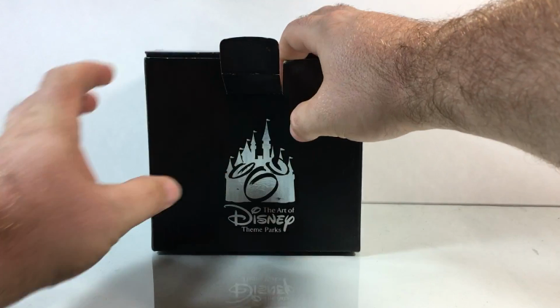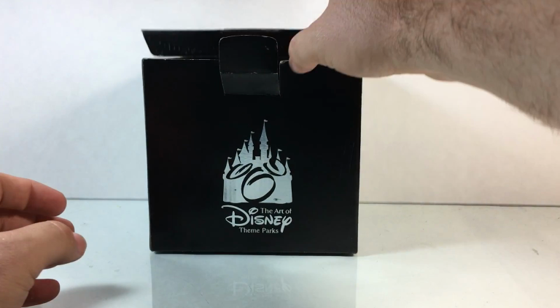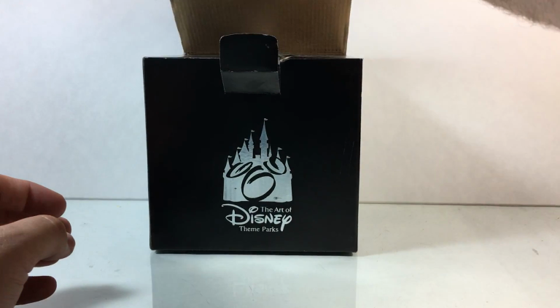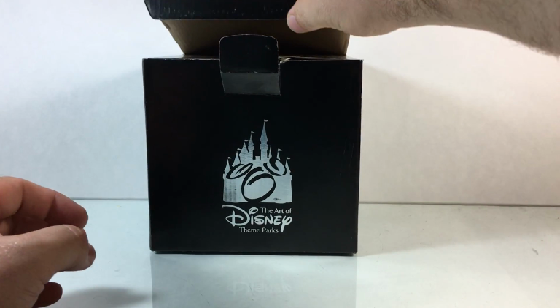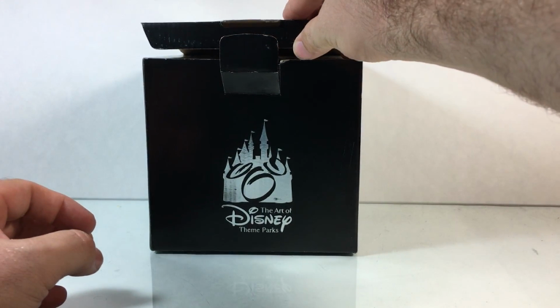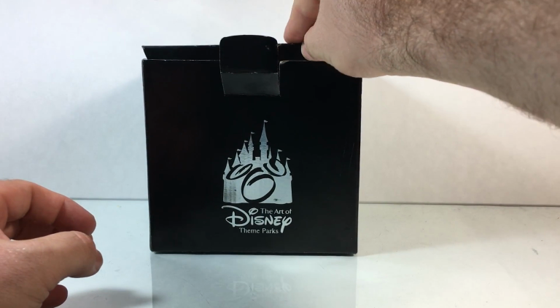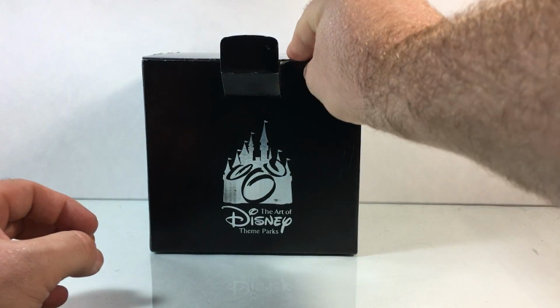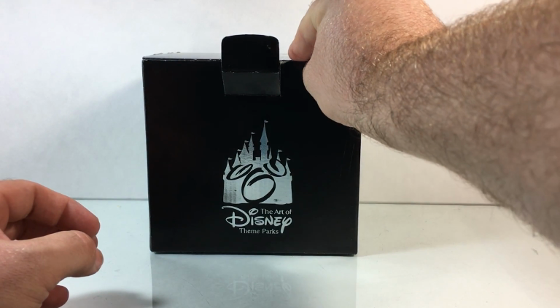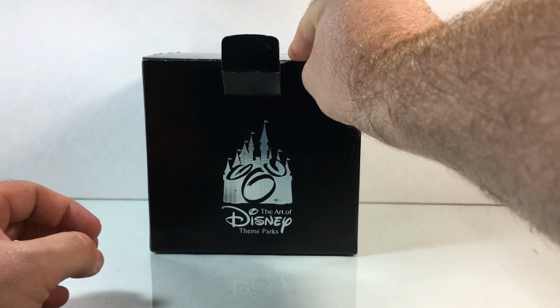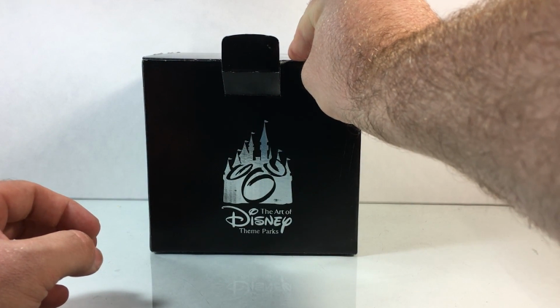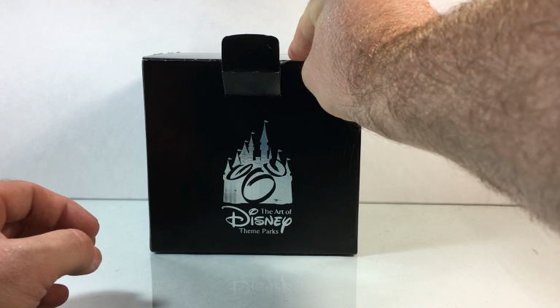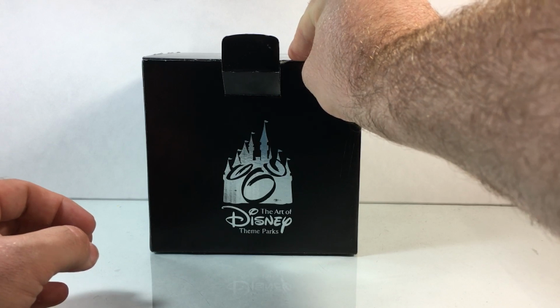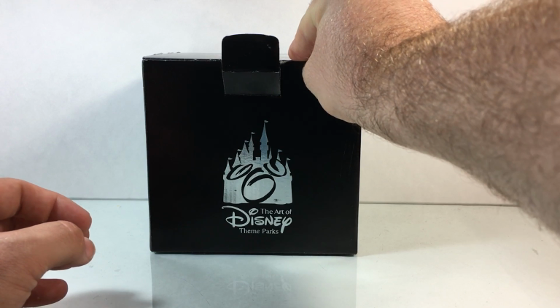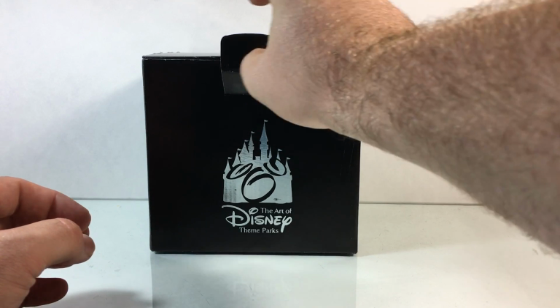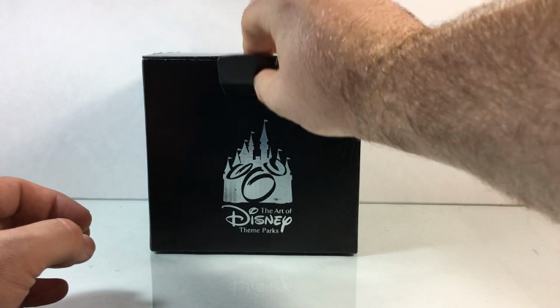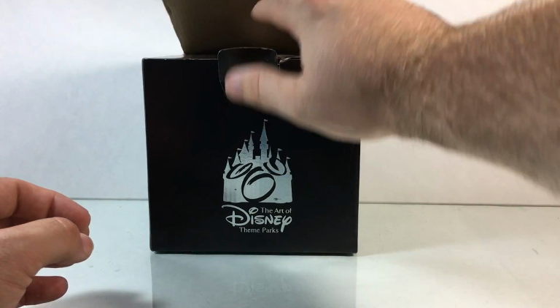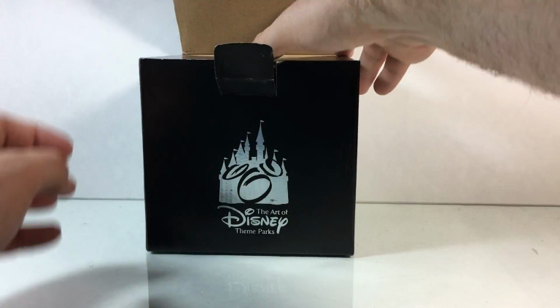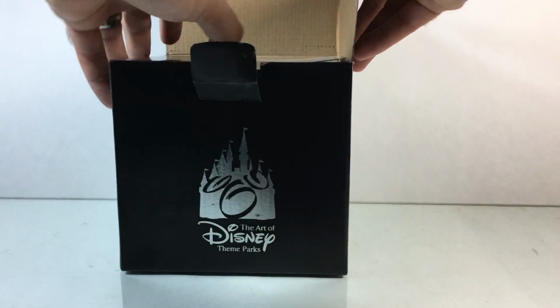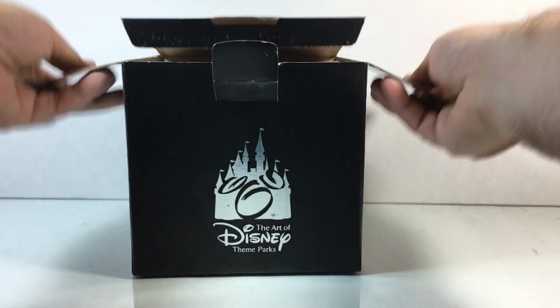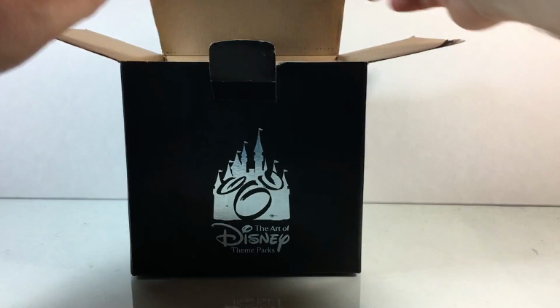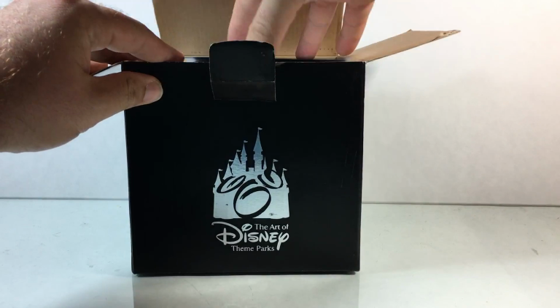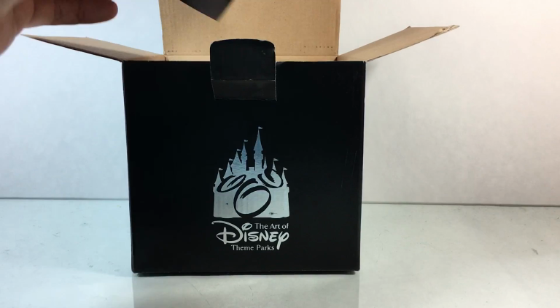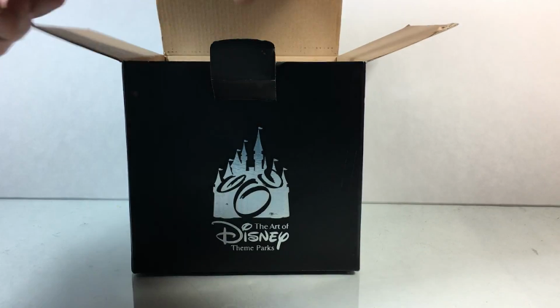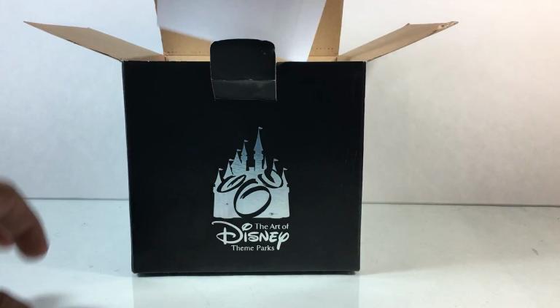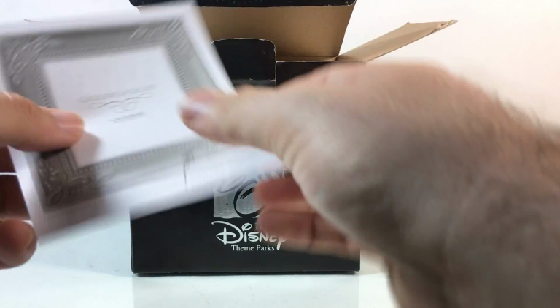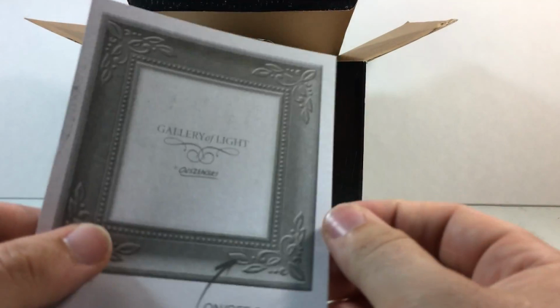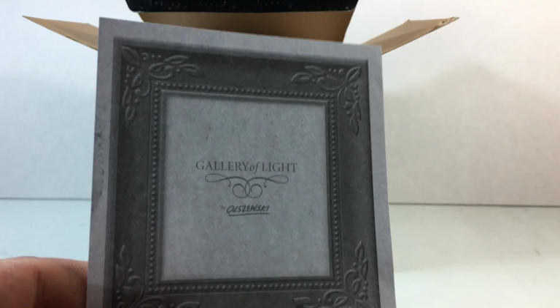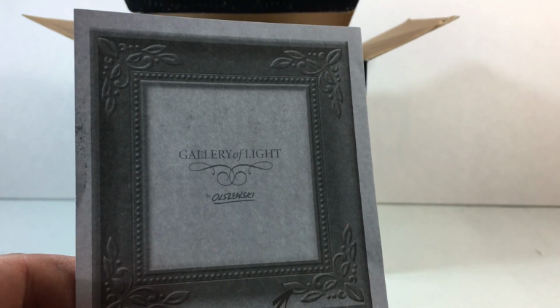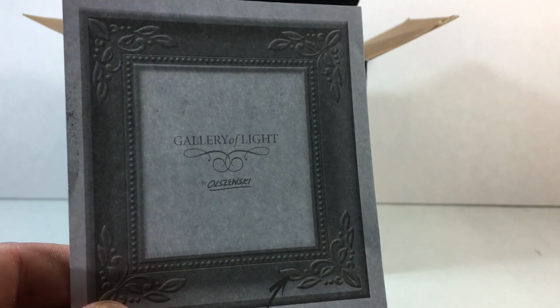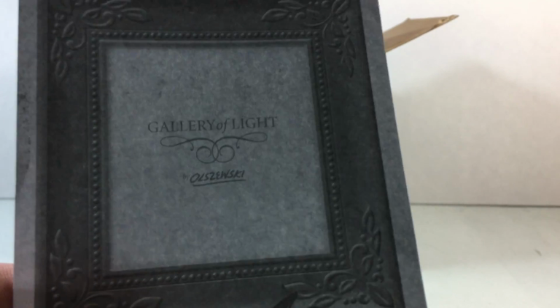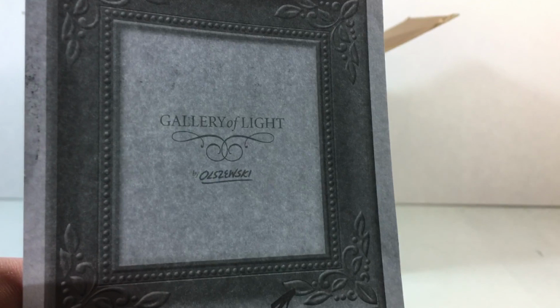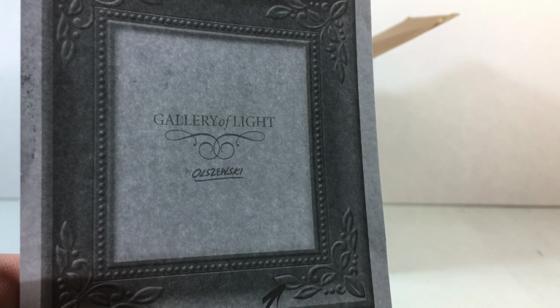This is Bob Olczowski — I can't ever pronounce it correctly — but it's a really cool little light box made by him. You can see that's how his name is spelled right there in the Gallery of Light.